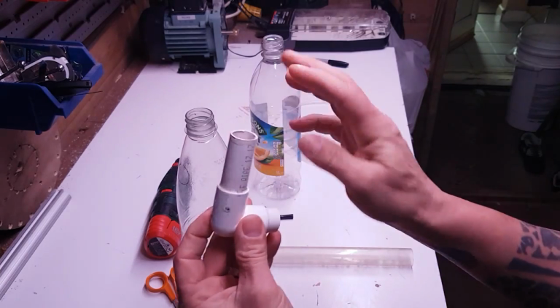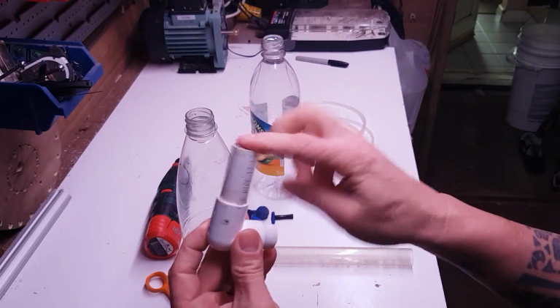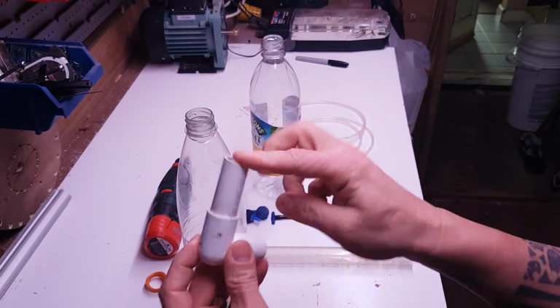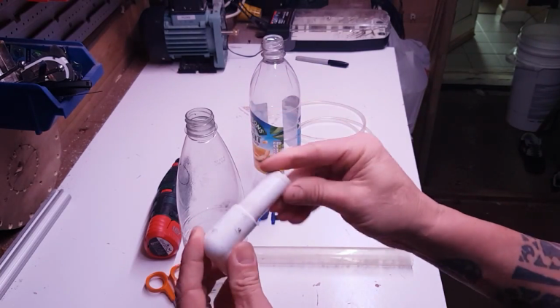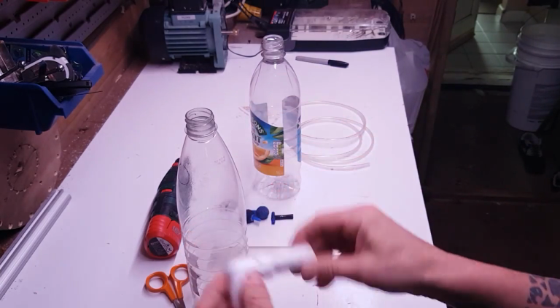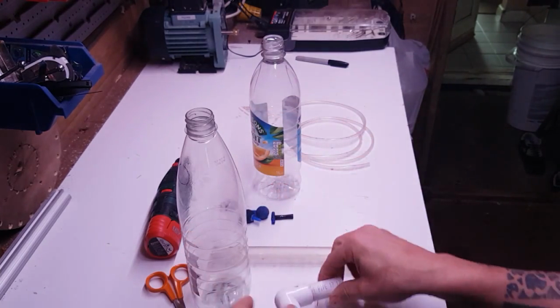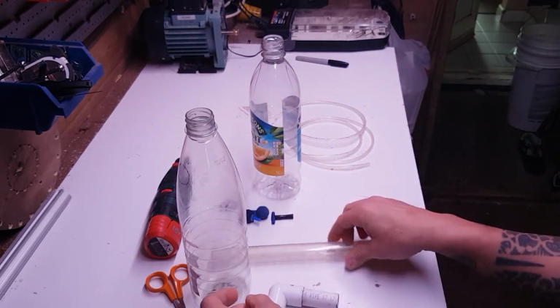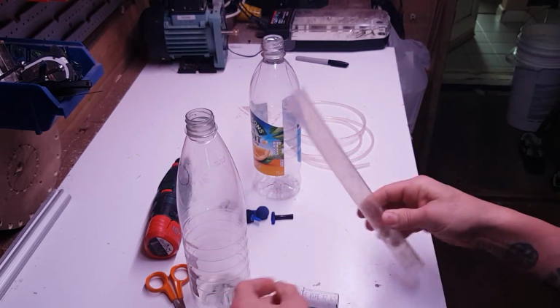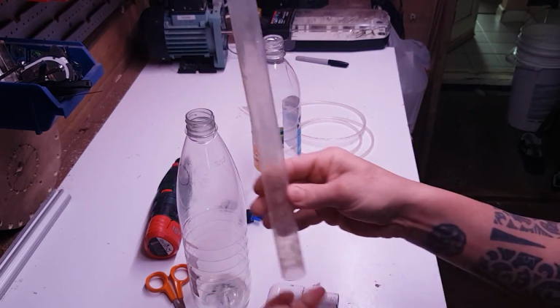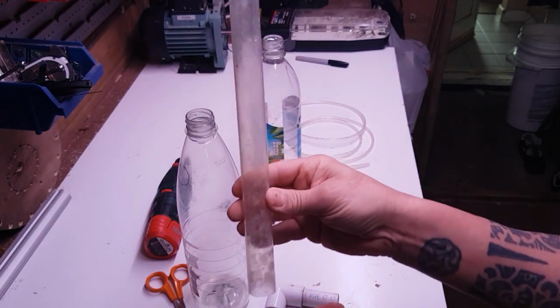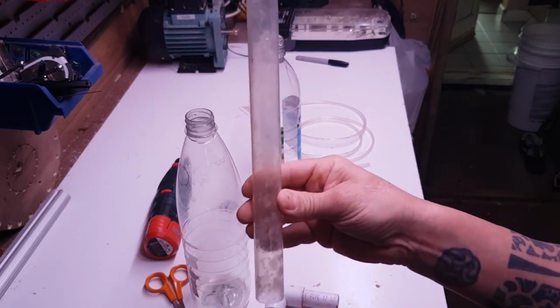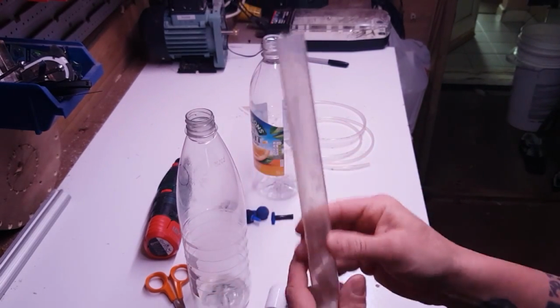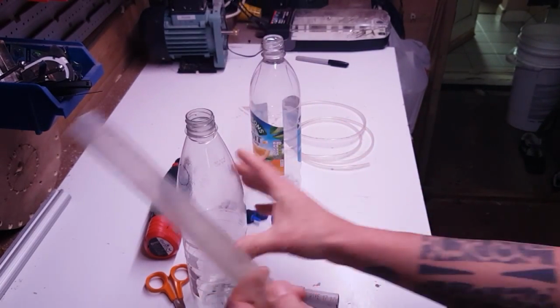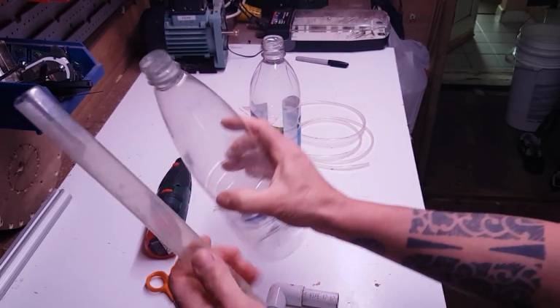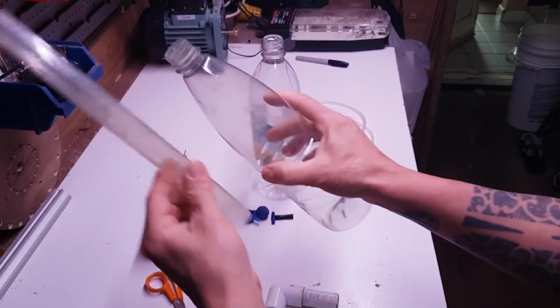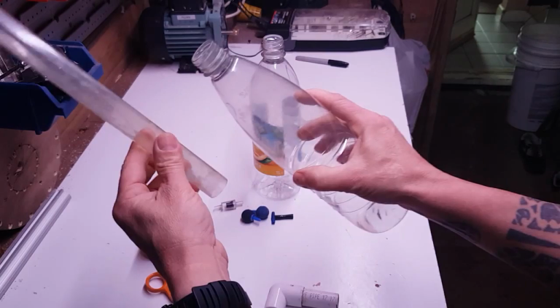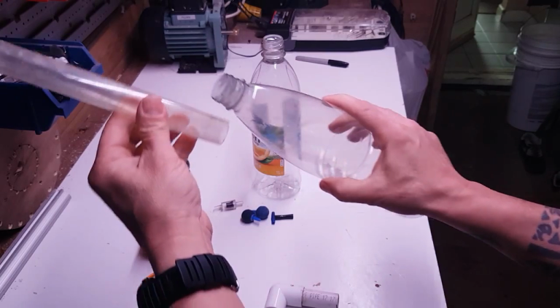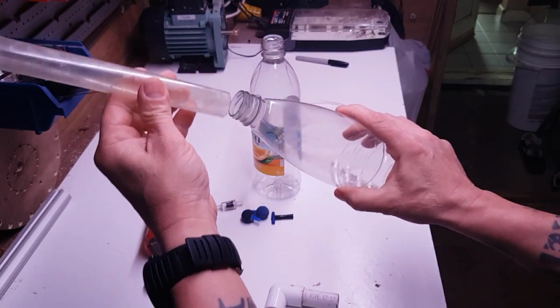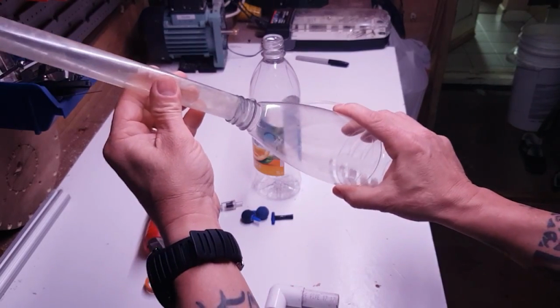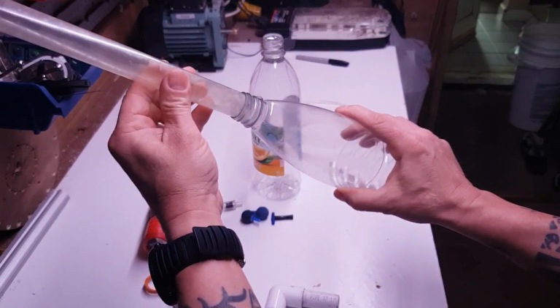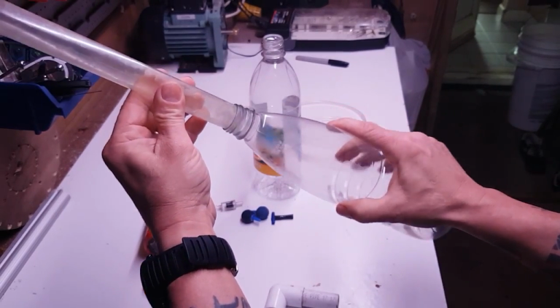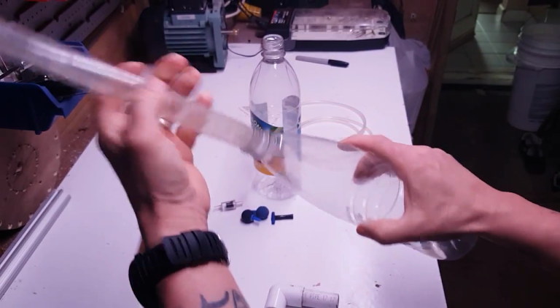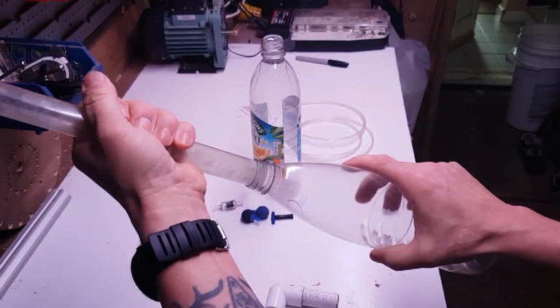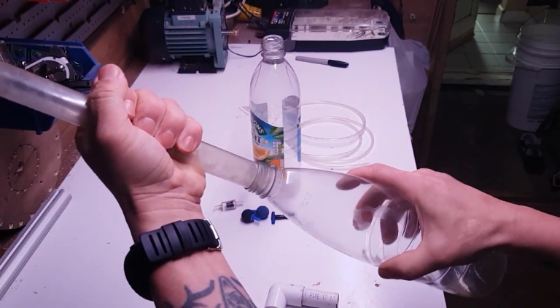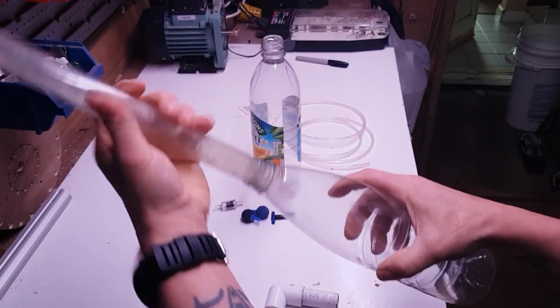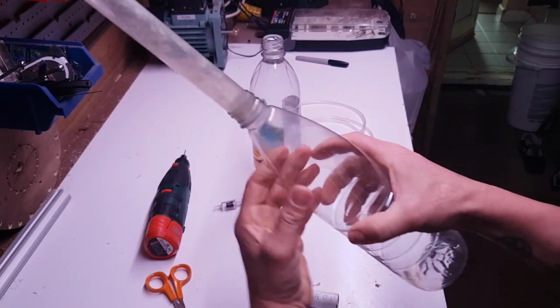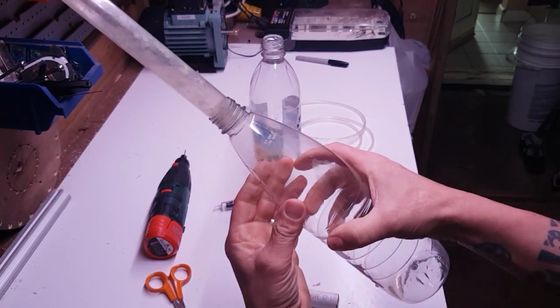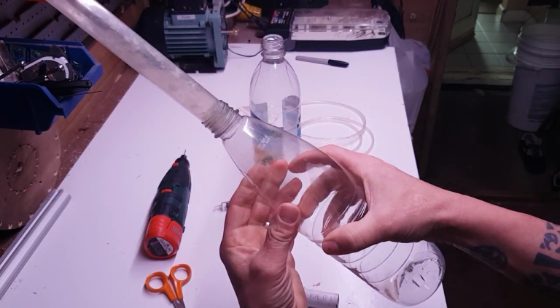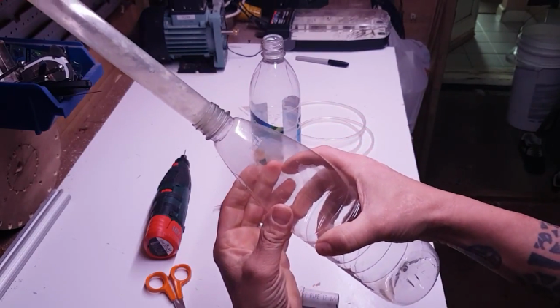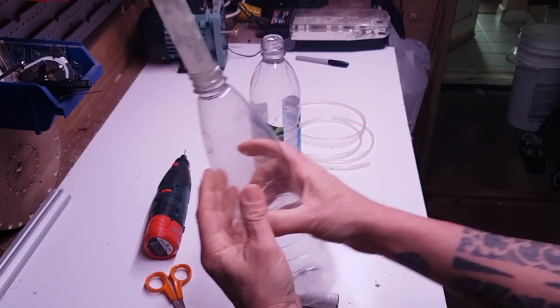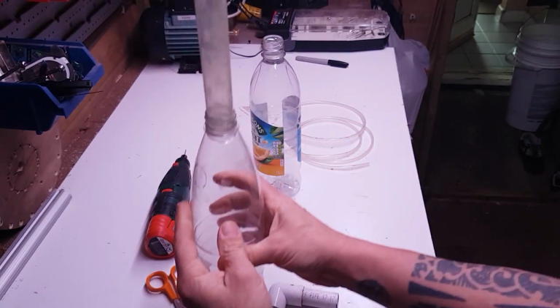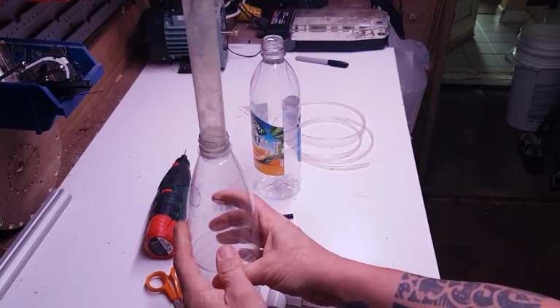That pipe there is 20 mil and that pipe there is 22 mil. A 22 mil pipe fits nice and snug in the top of one of these bottles, as you can see there, like that.